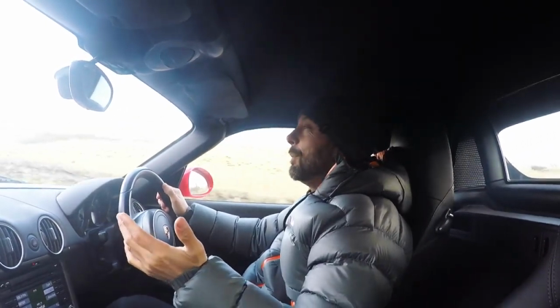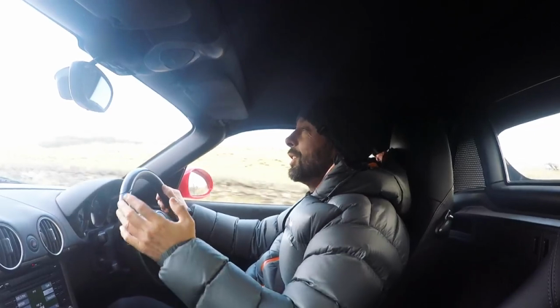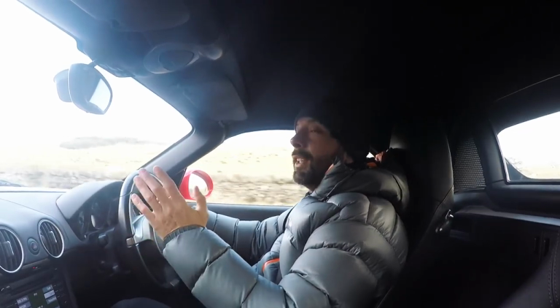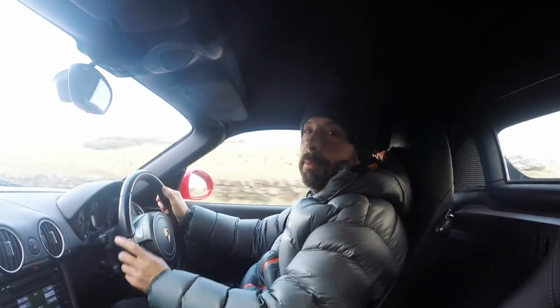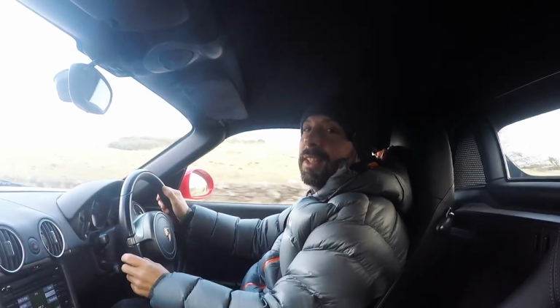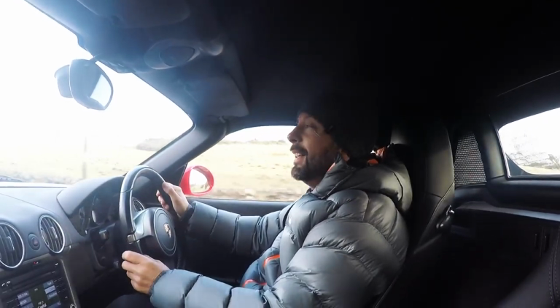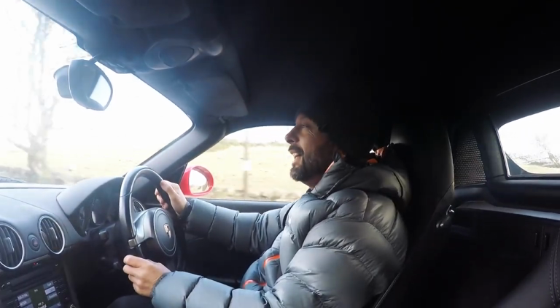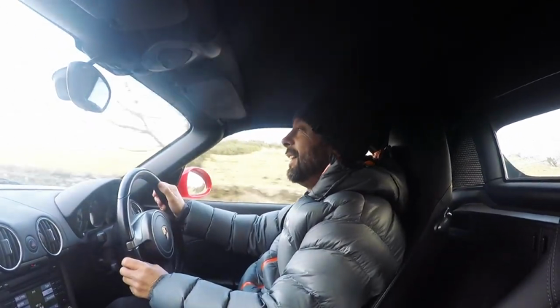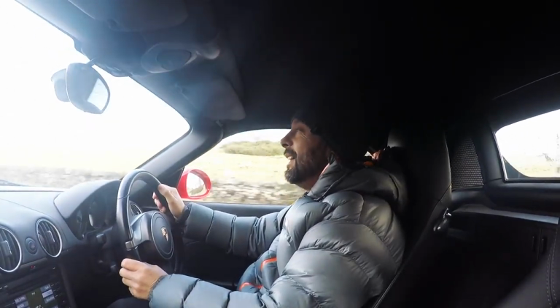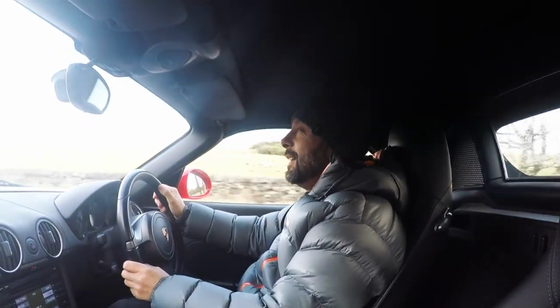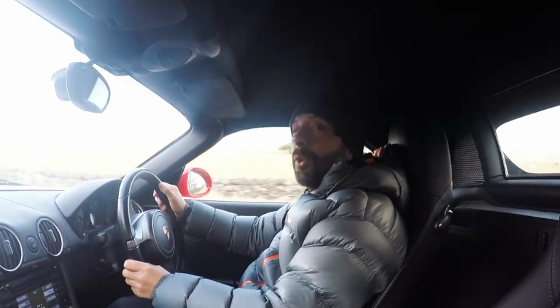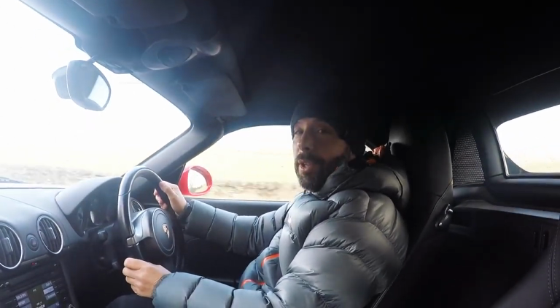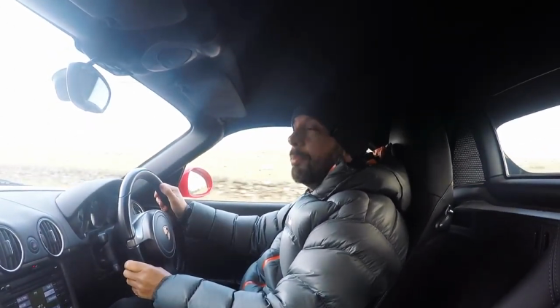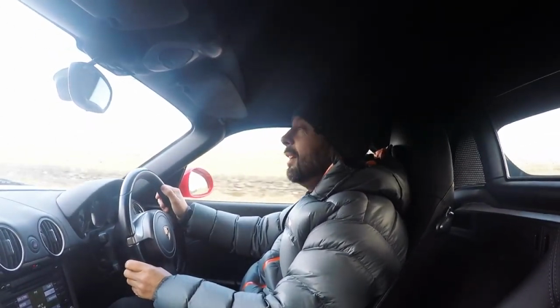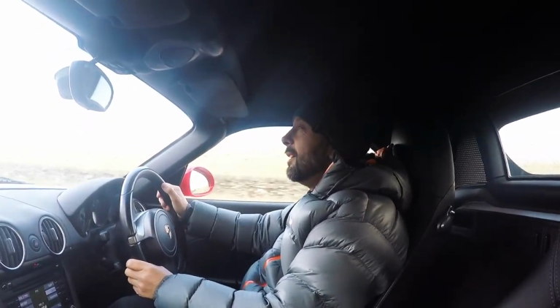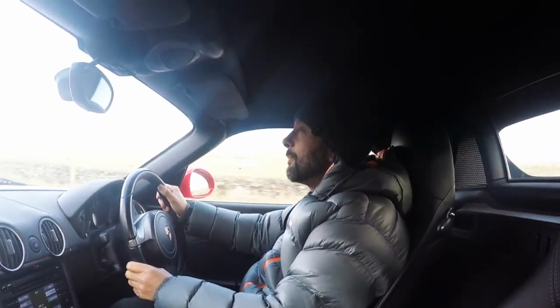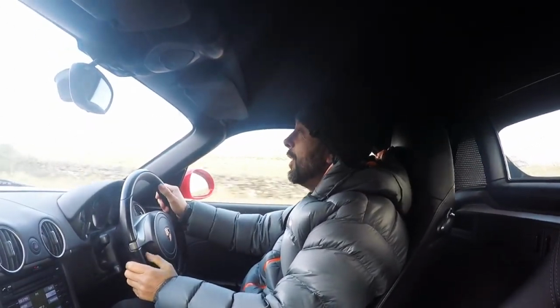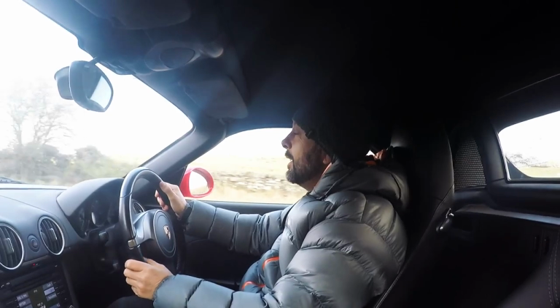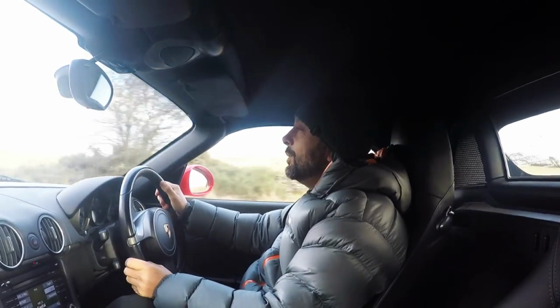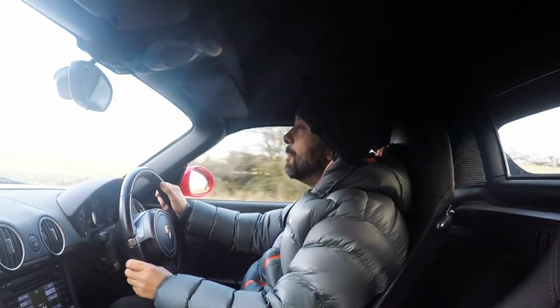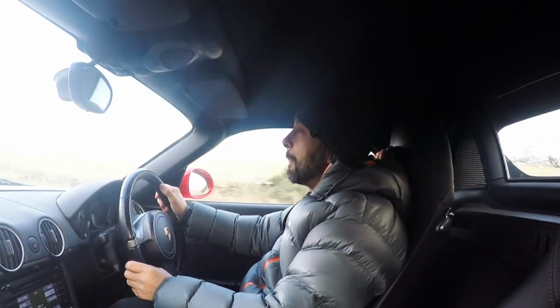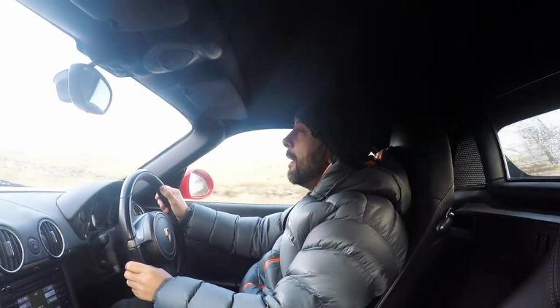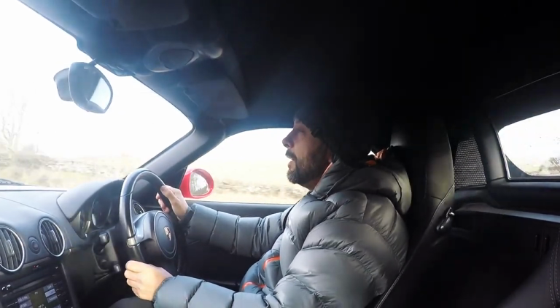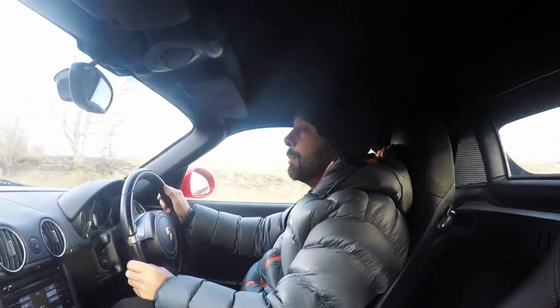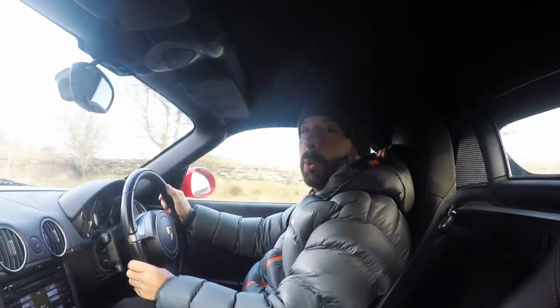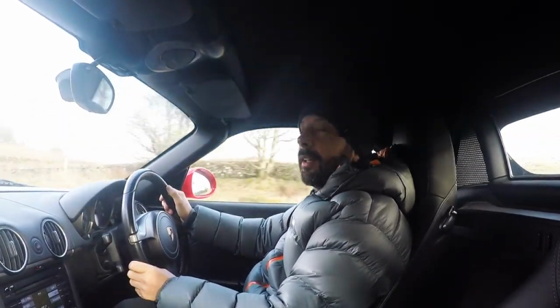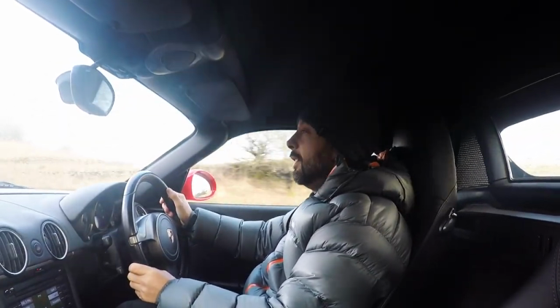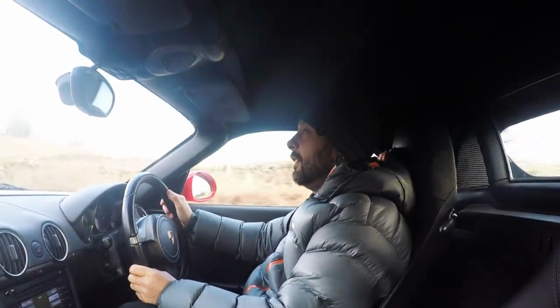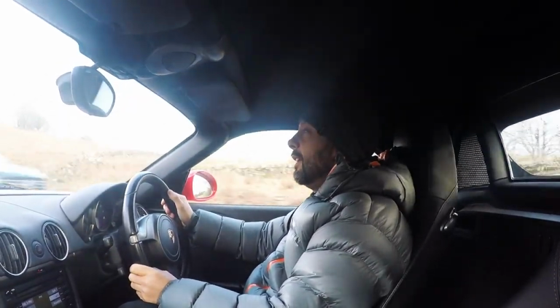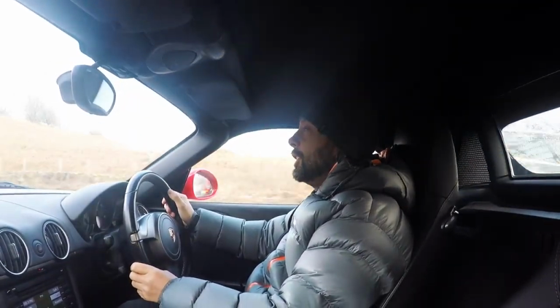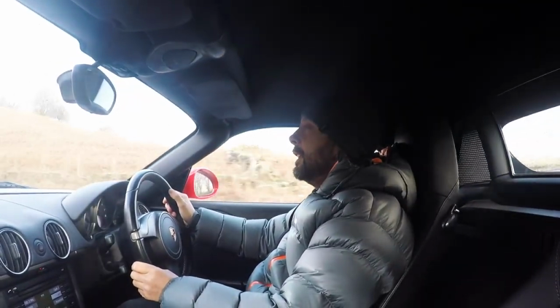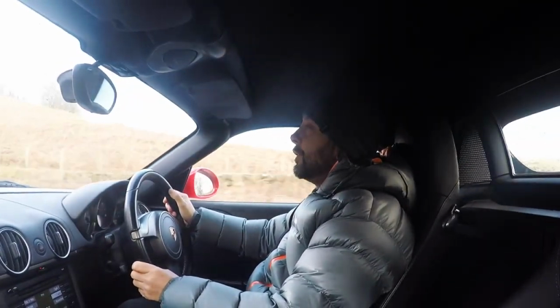The Boxster's overtaking ability is more than enough for me. It feels pretty quick and does what it needs to do.